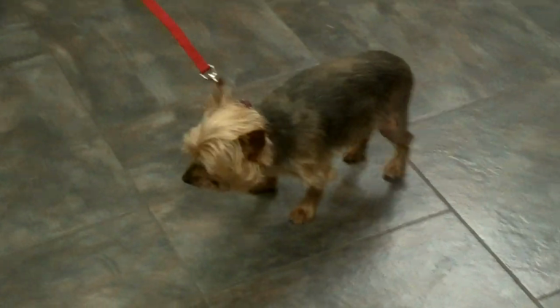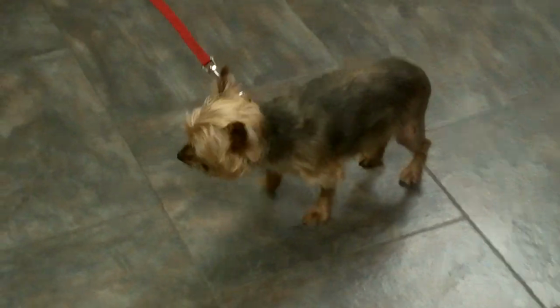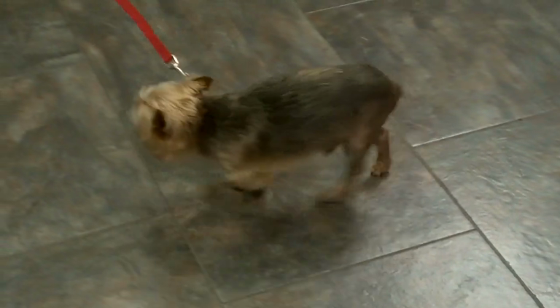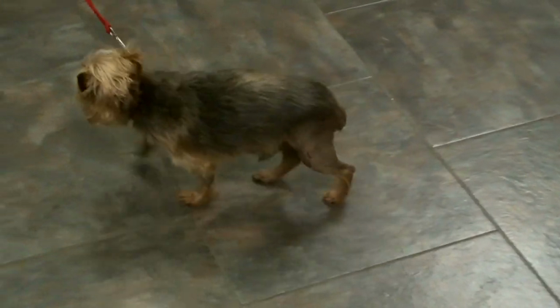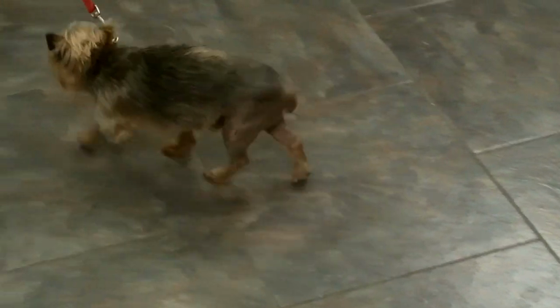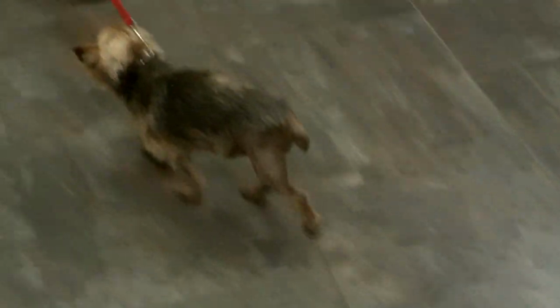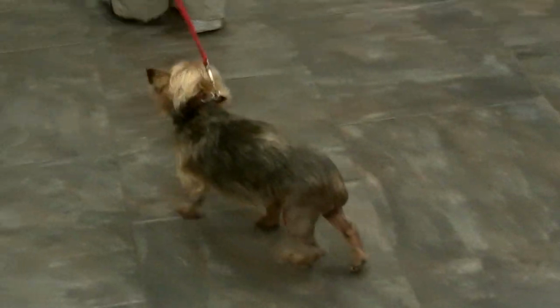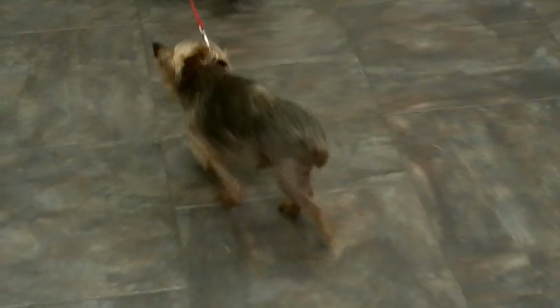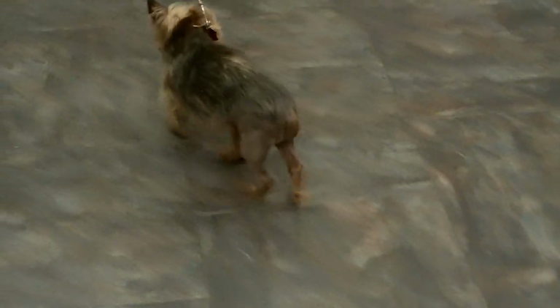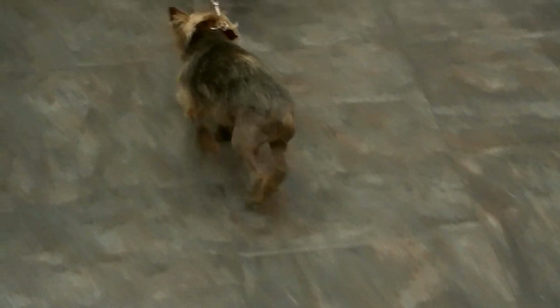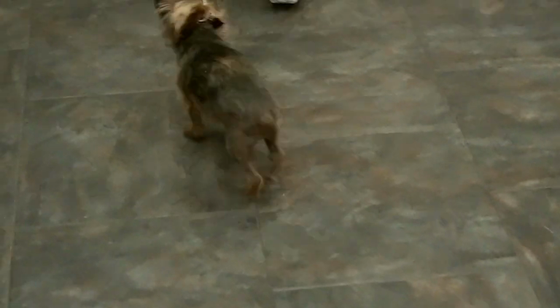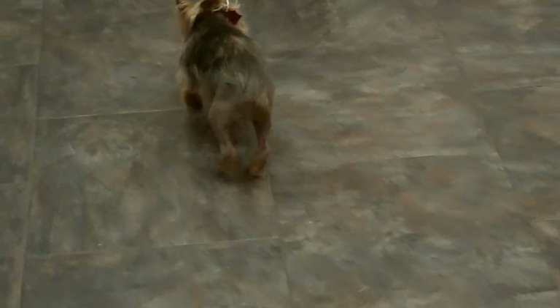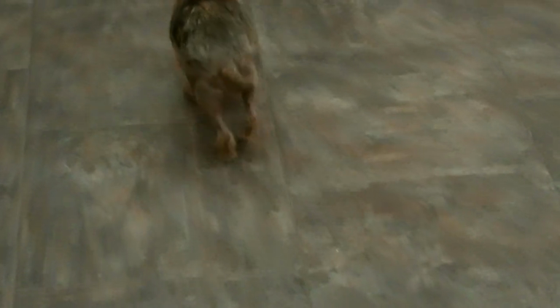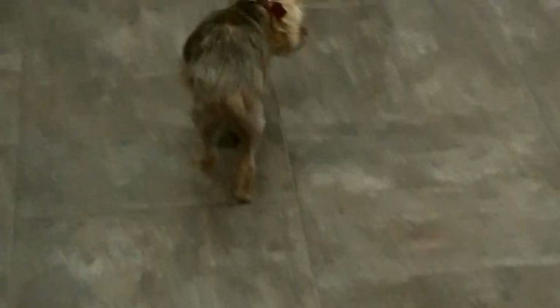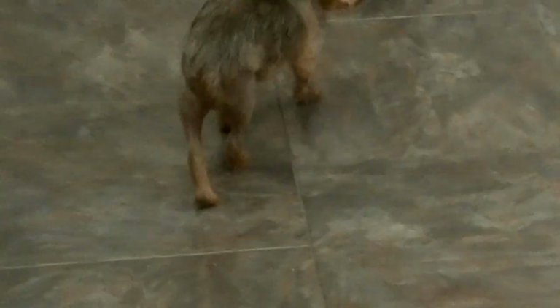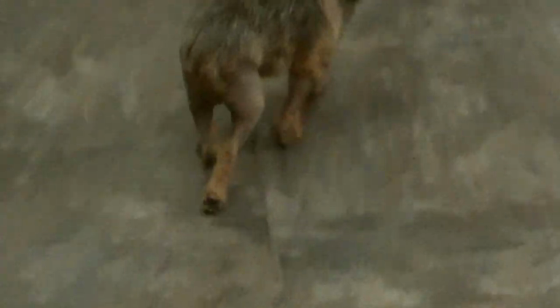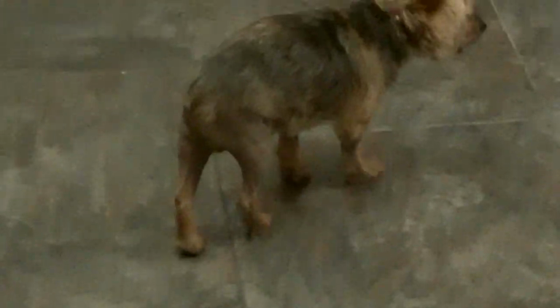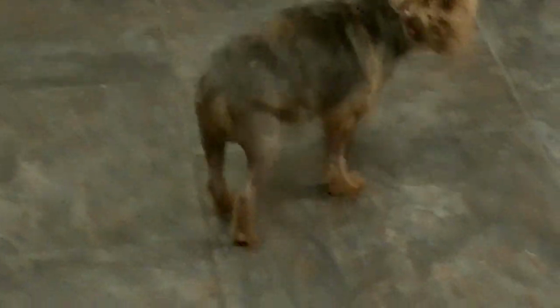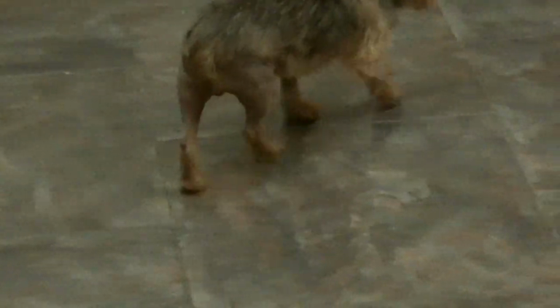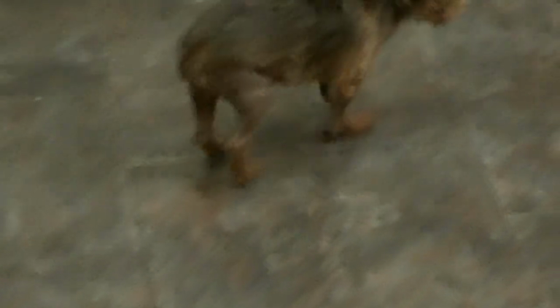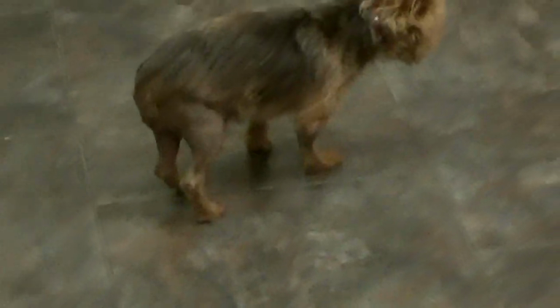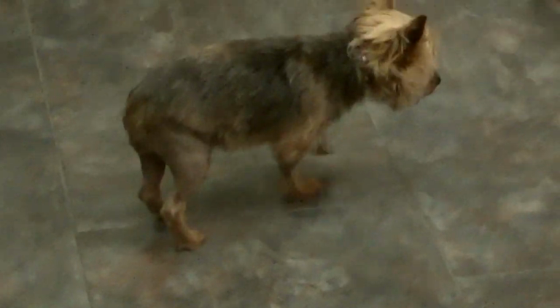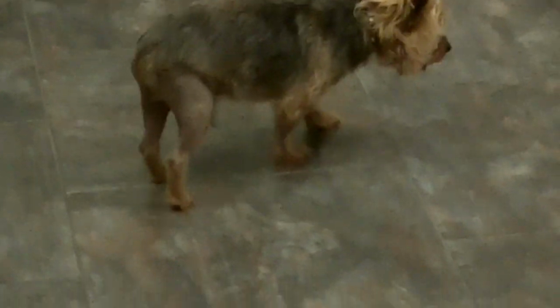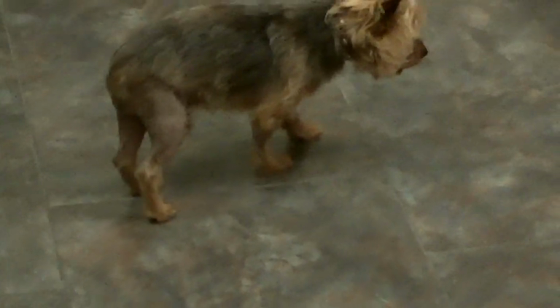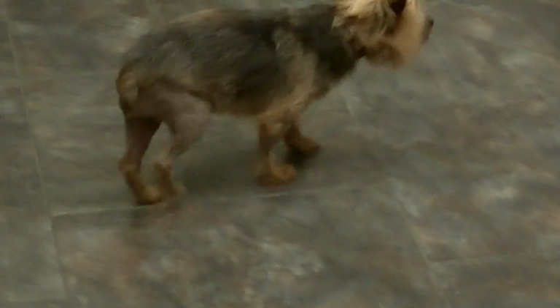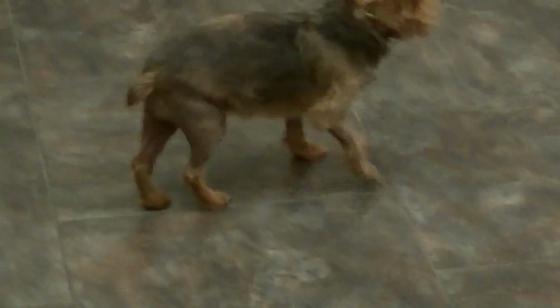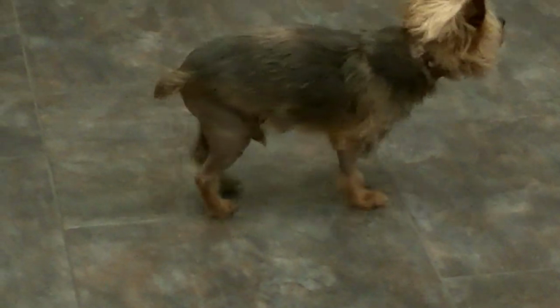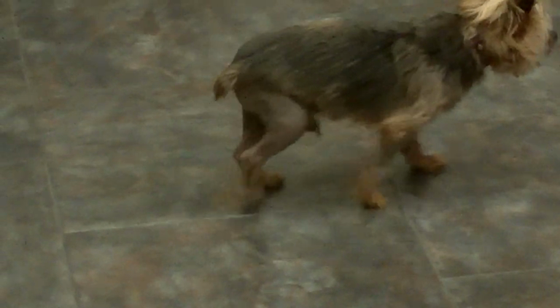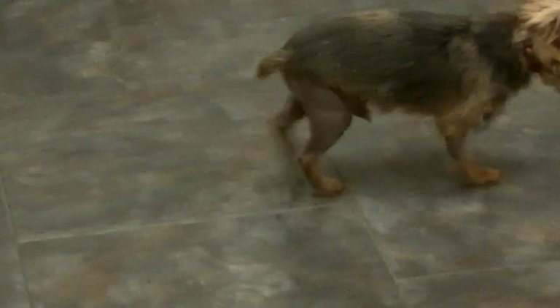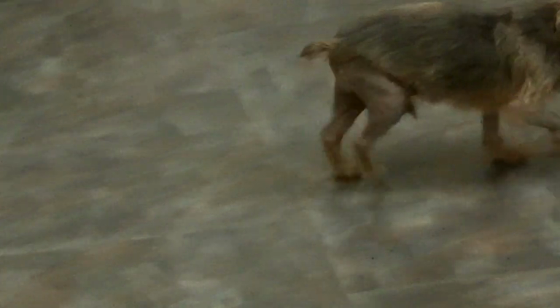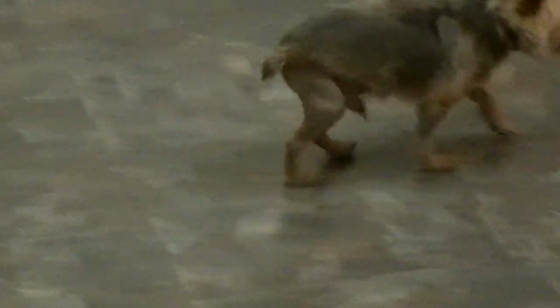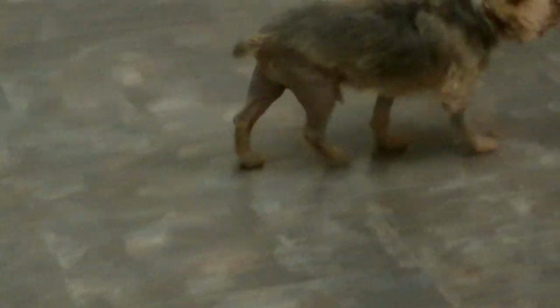This is two weeks post-operatively. As you can see, his hind end and his hind legs are shaved from where the surgical sites were.